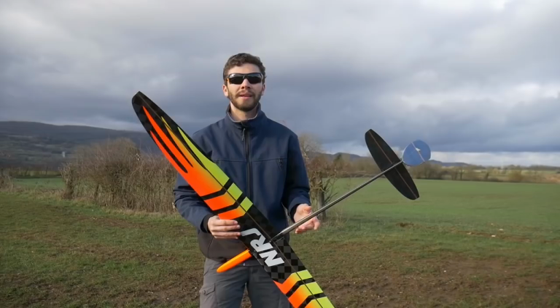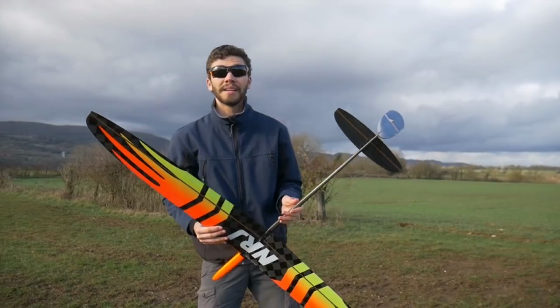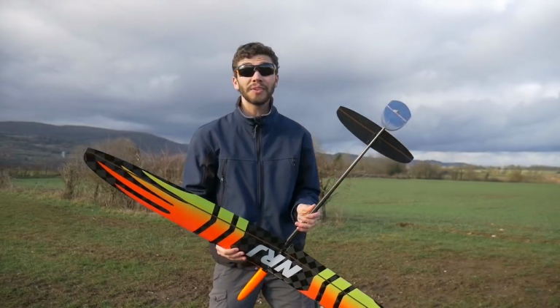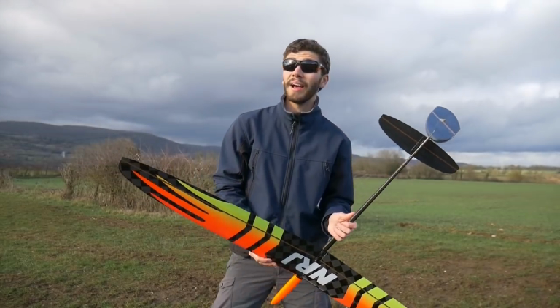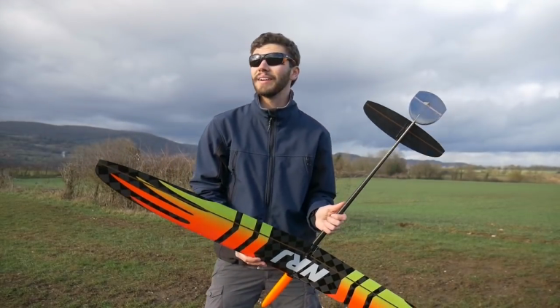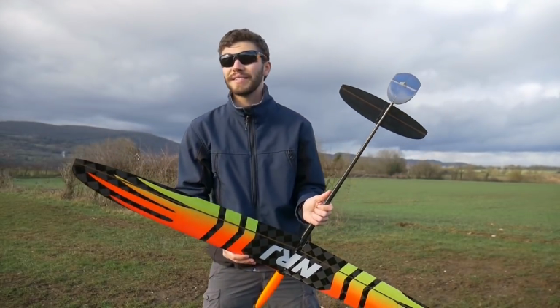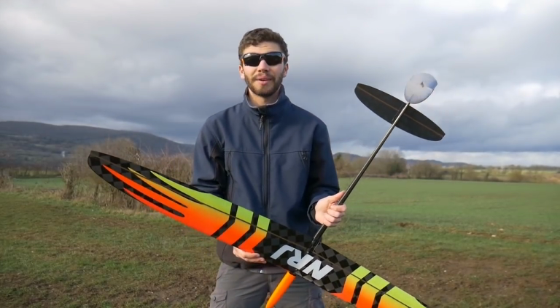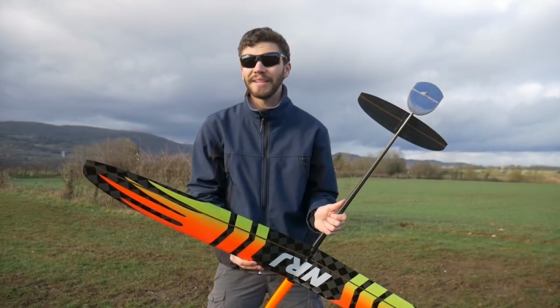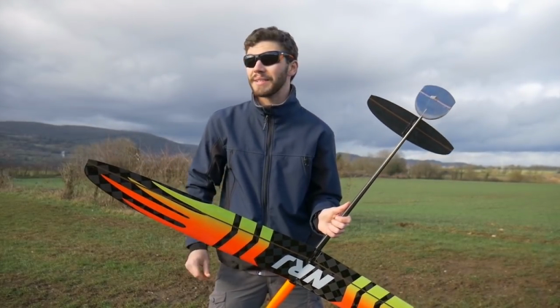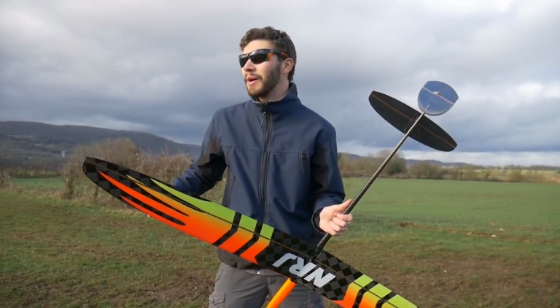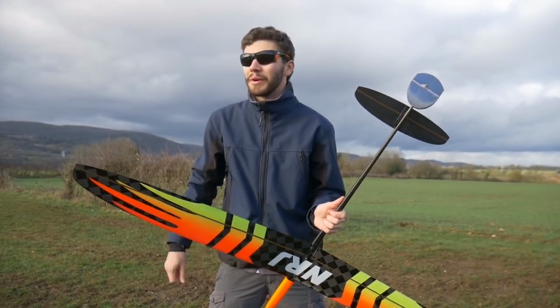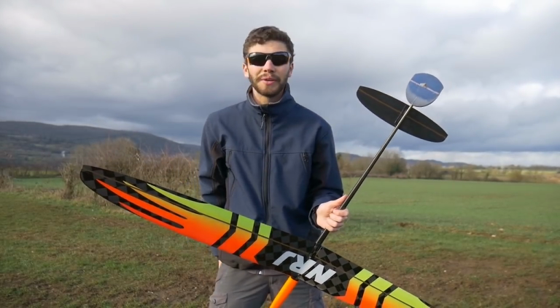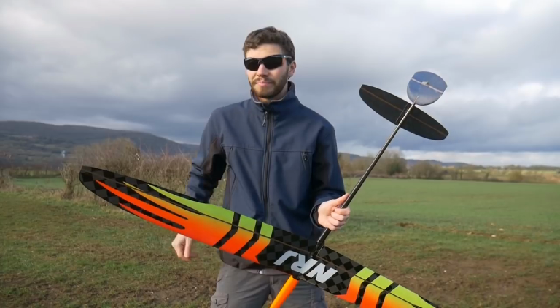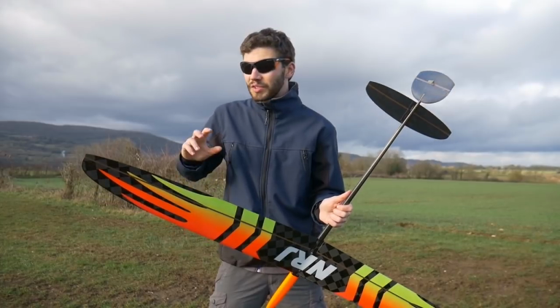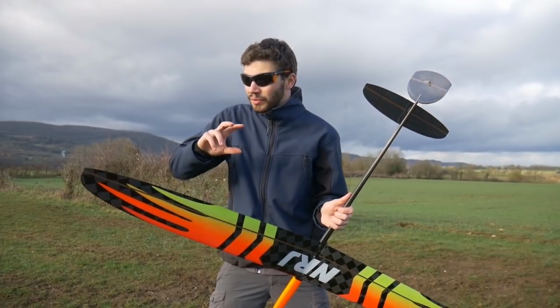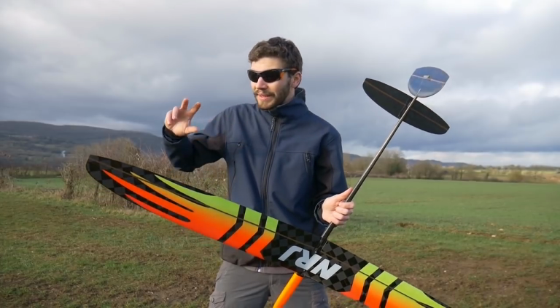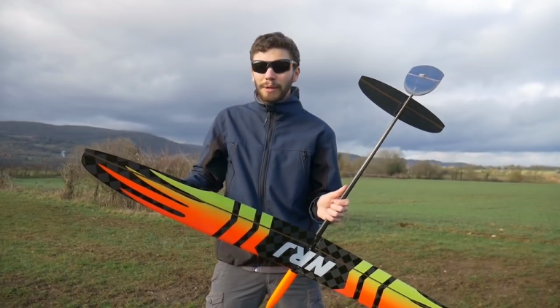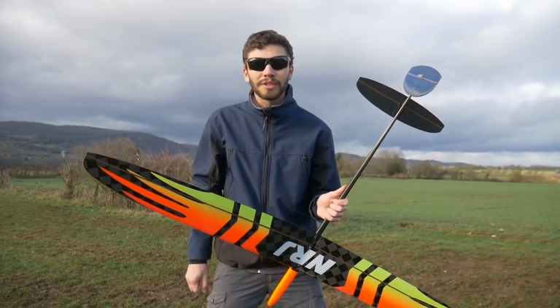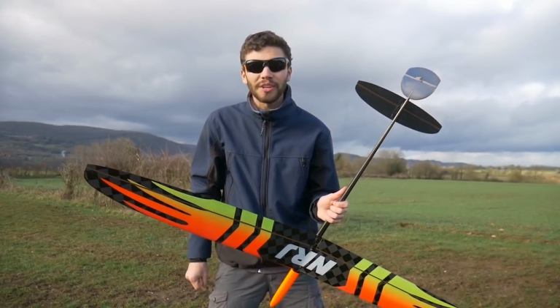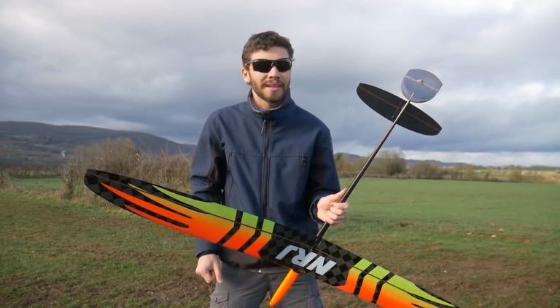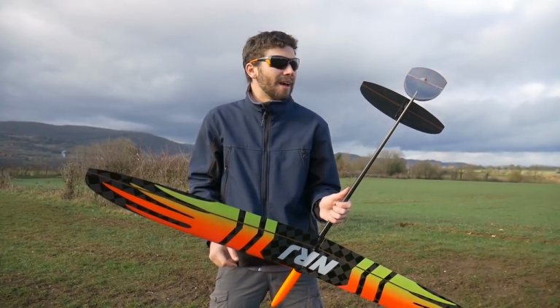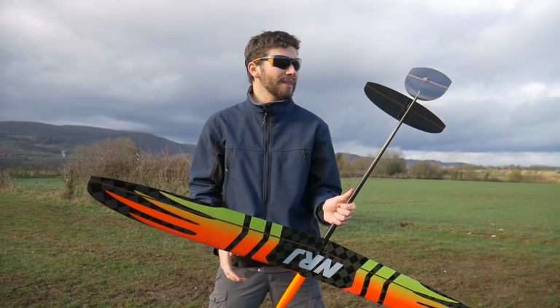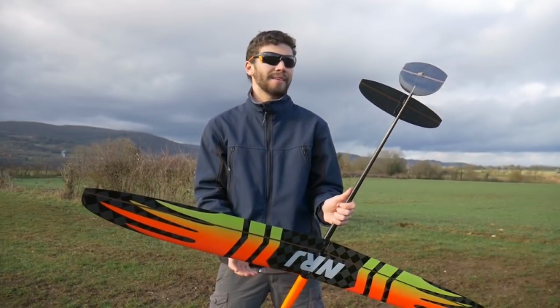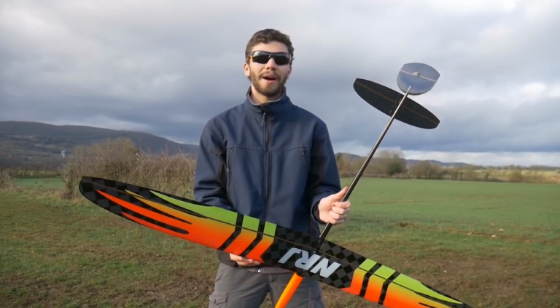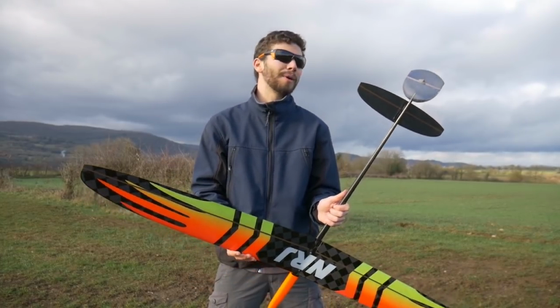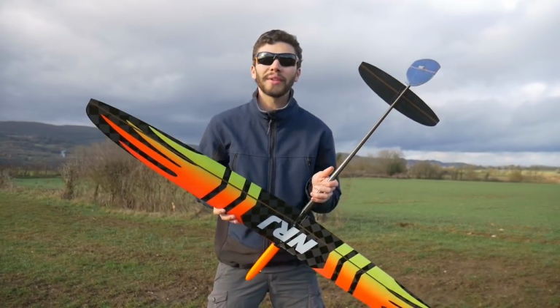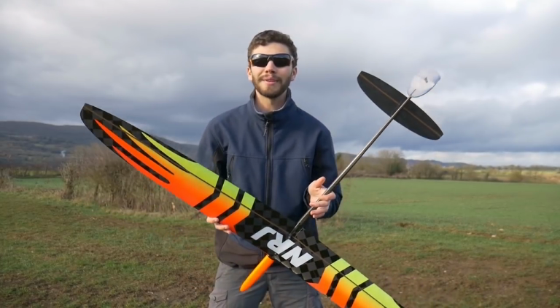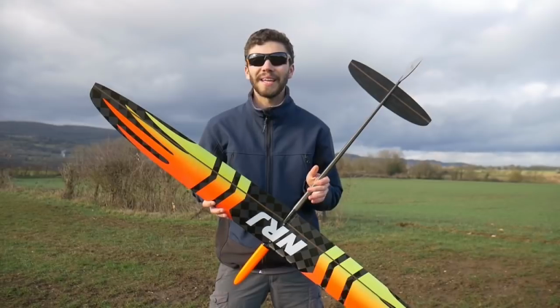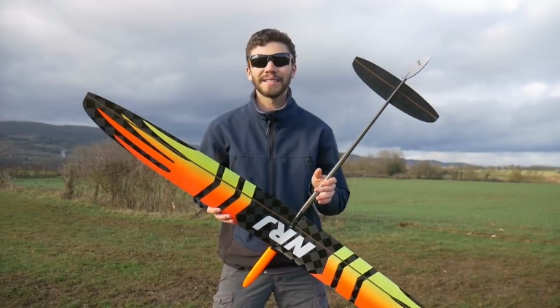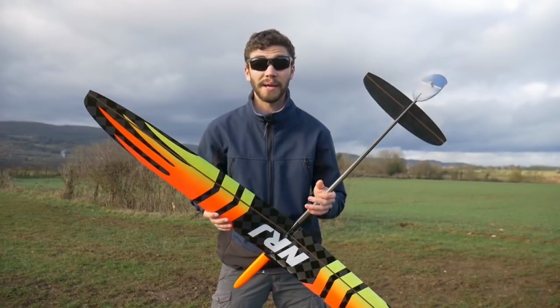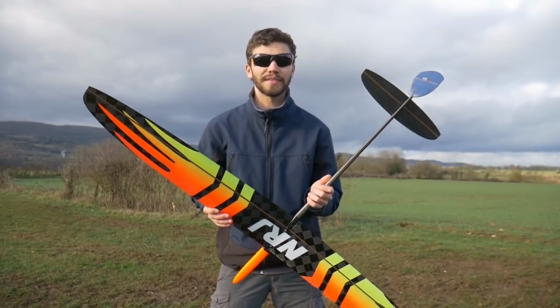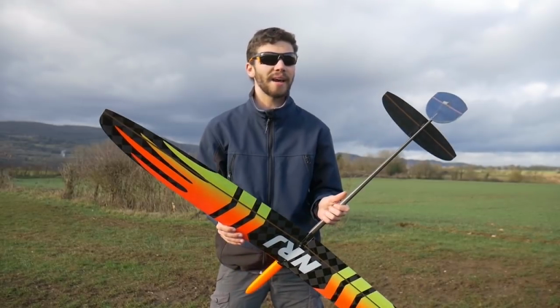You have seen already some great b-roll shots, but now we'll talk about the specs of this glider.